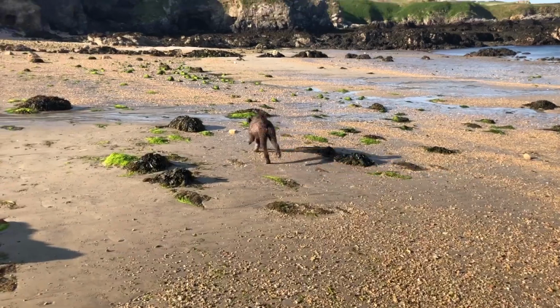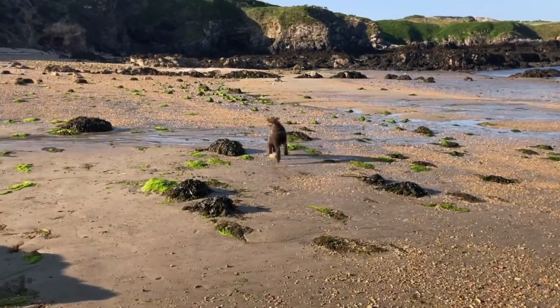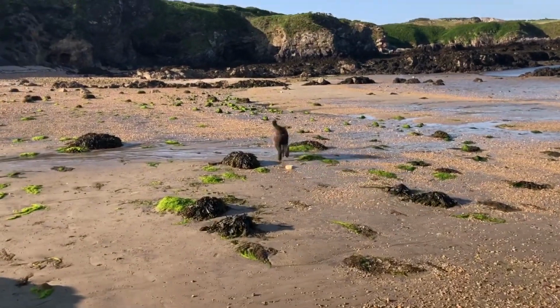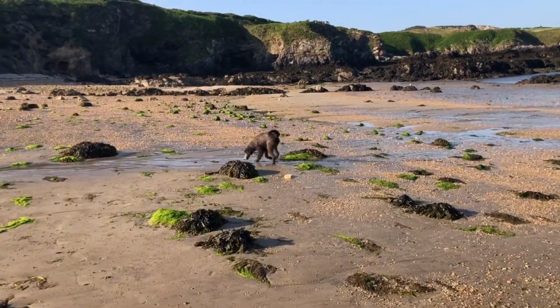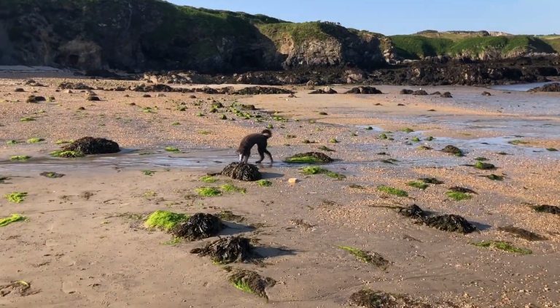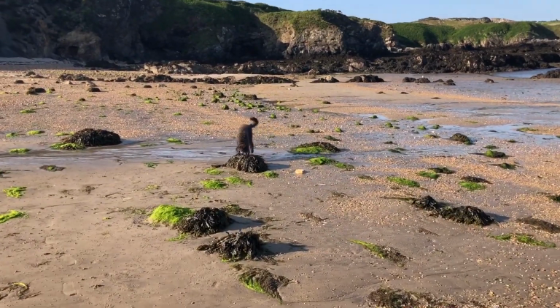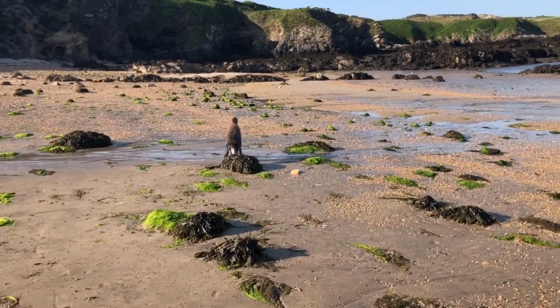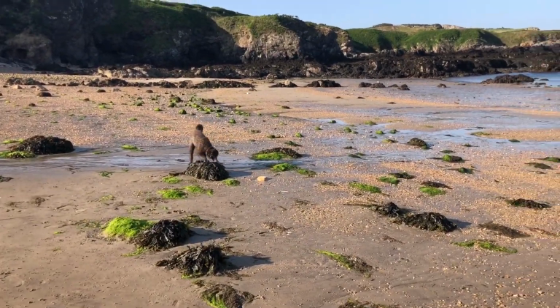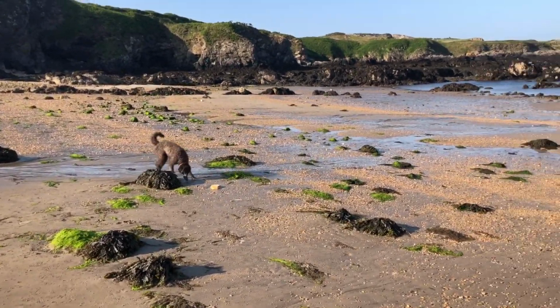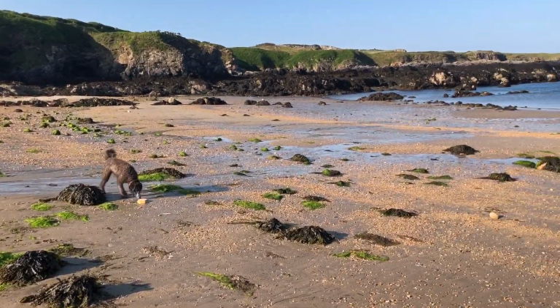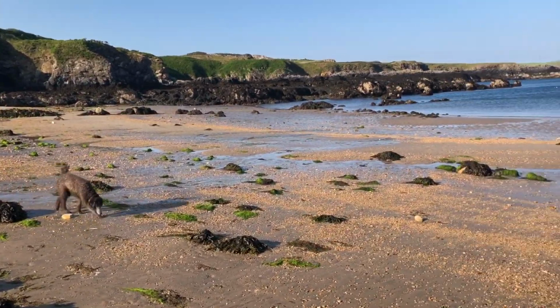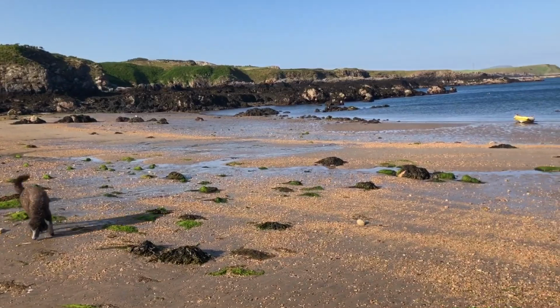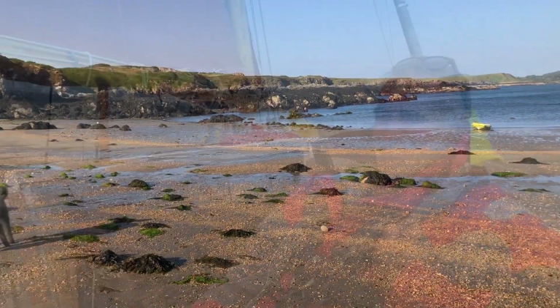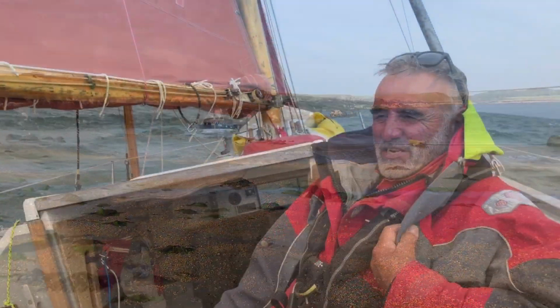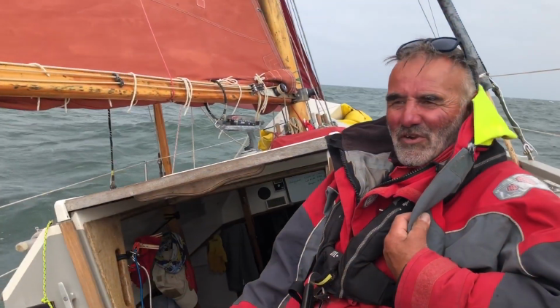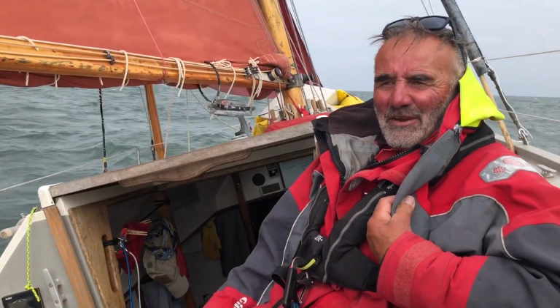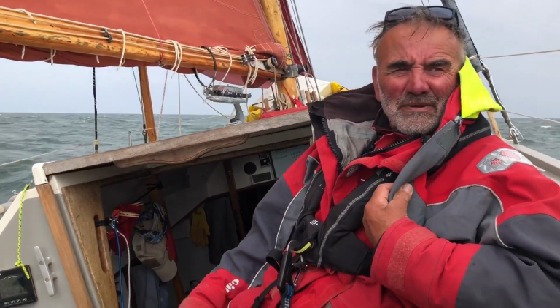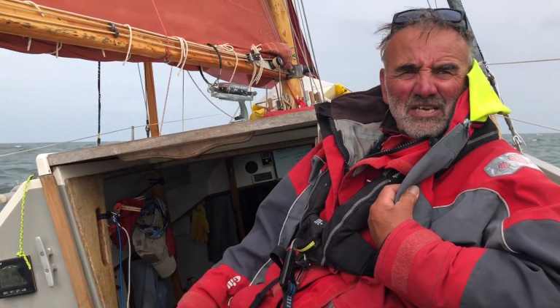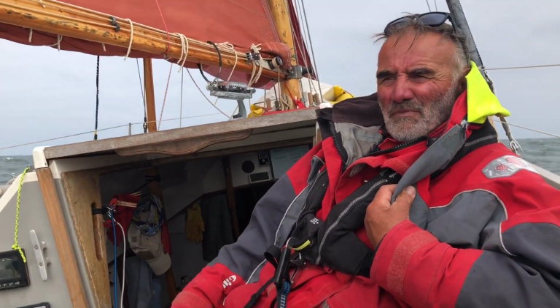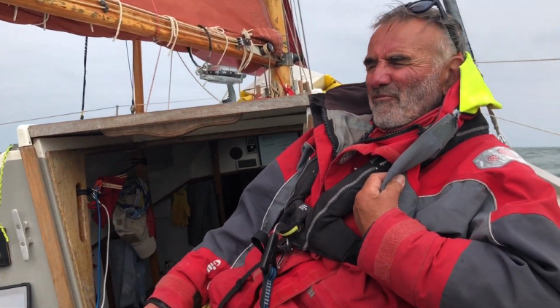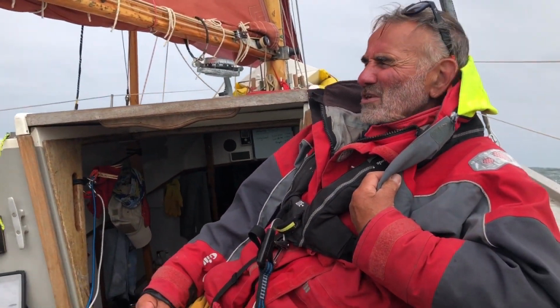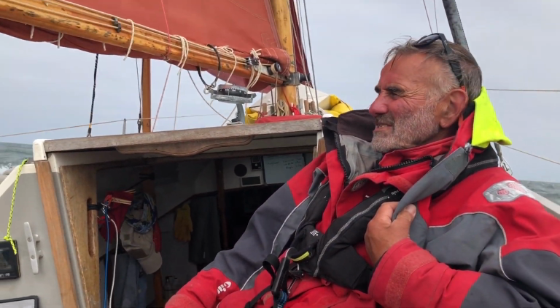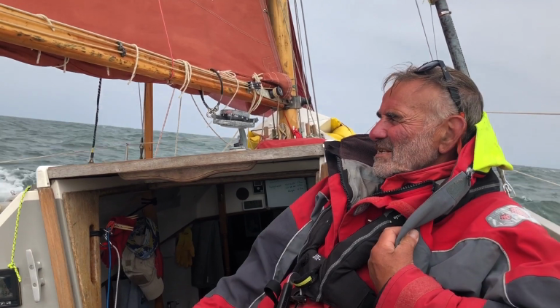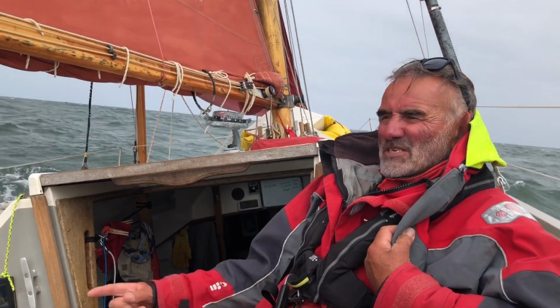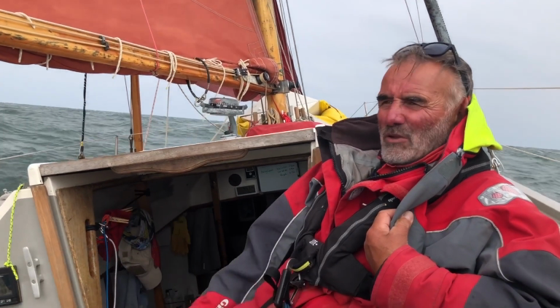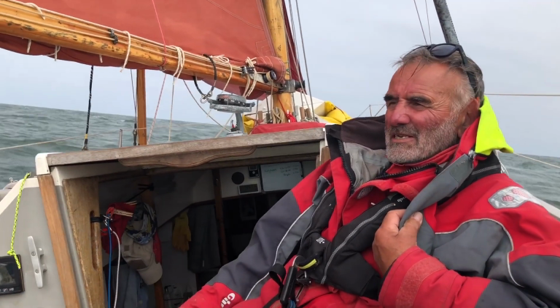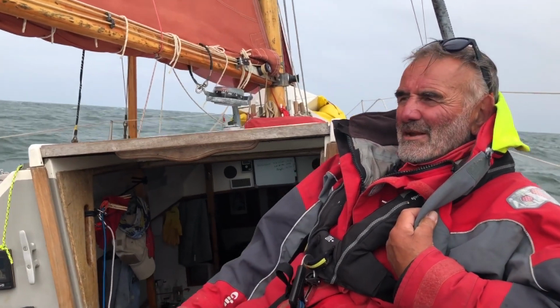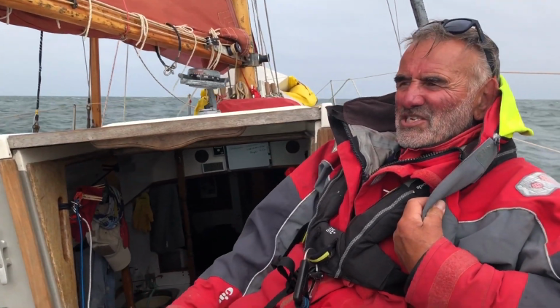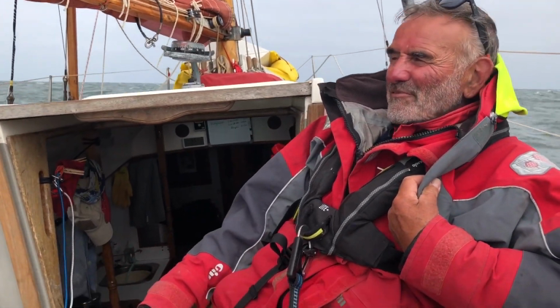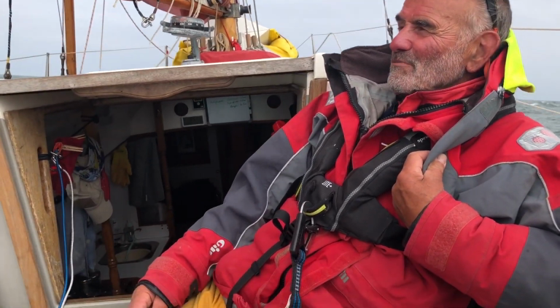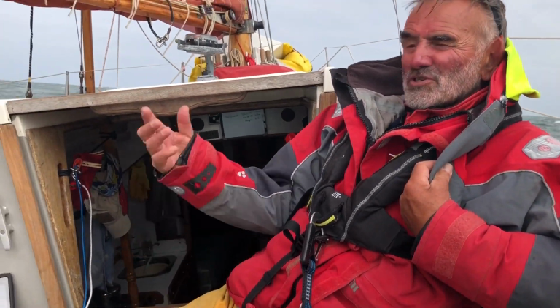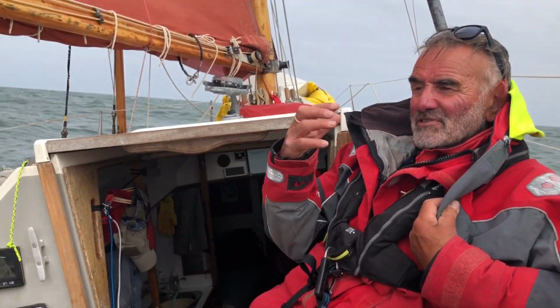Early morning comfort break for May, before we set off for the Isle of Man. So we're in about force four, a little bit of swell, and being safe, we put two reefs in.